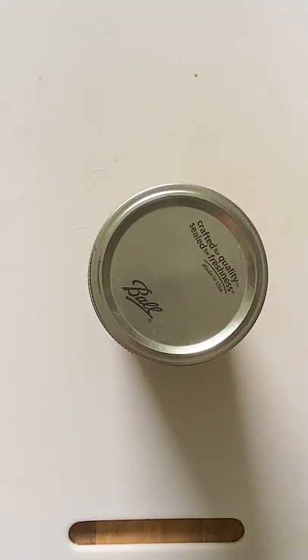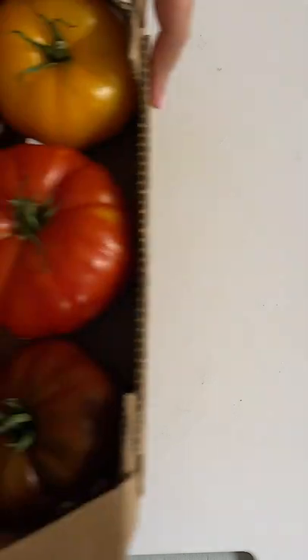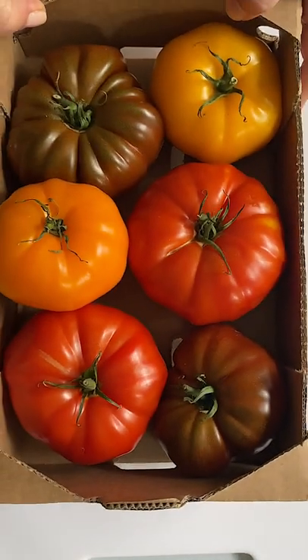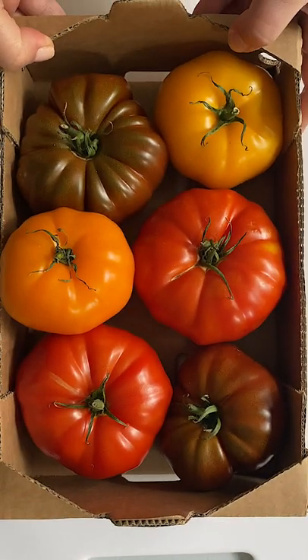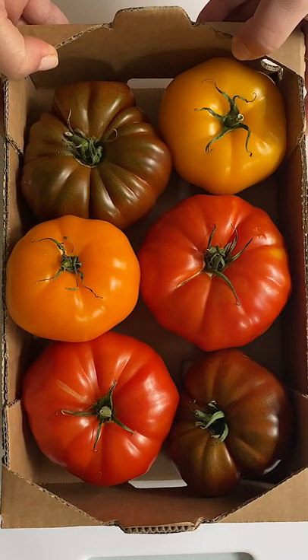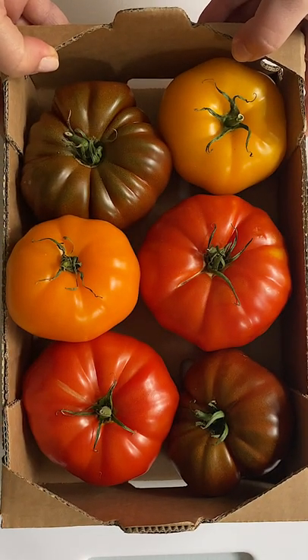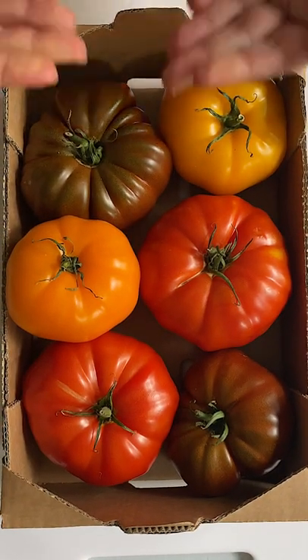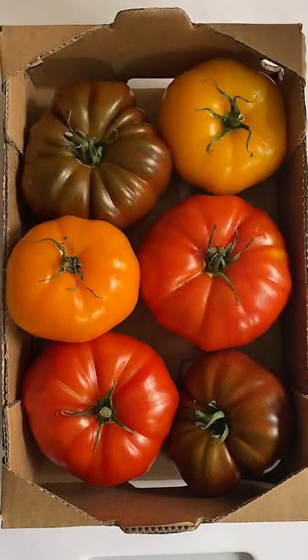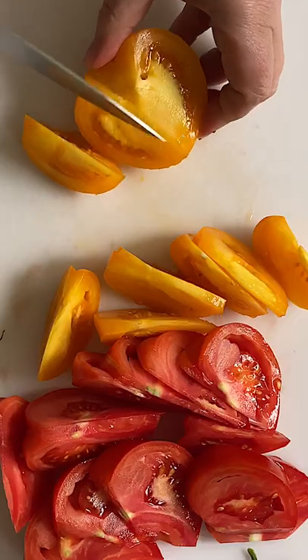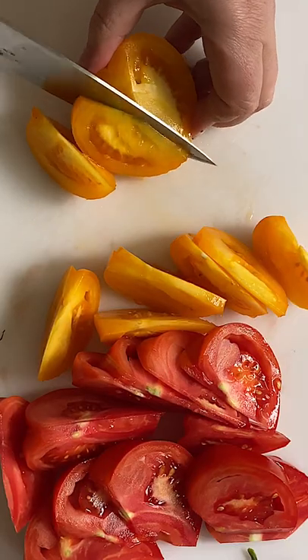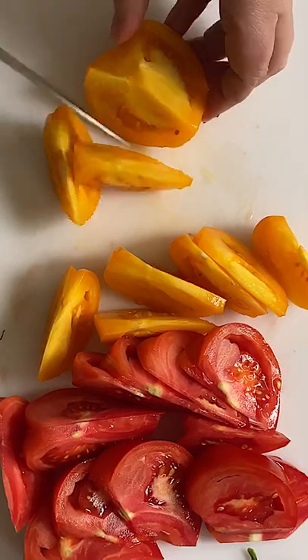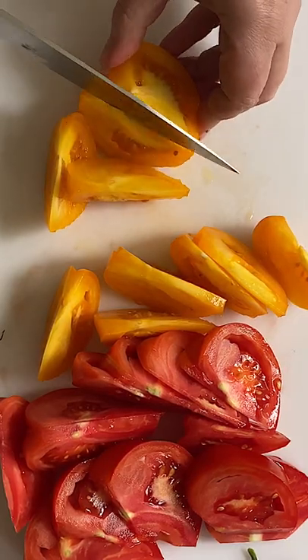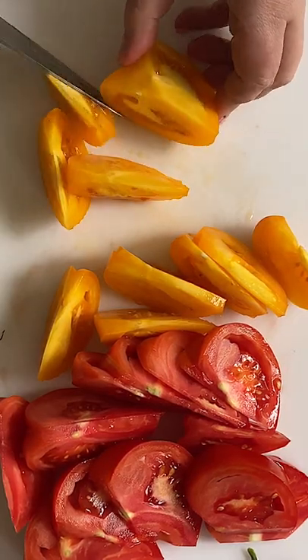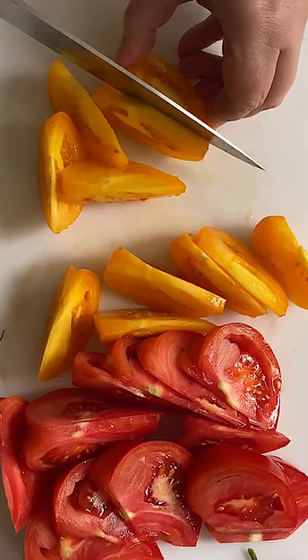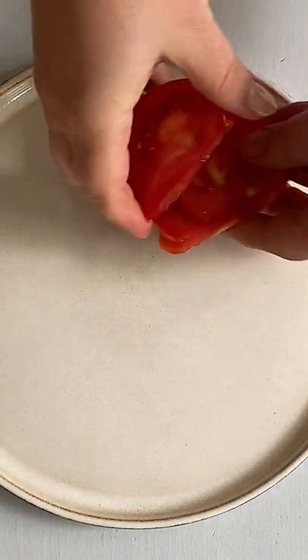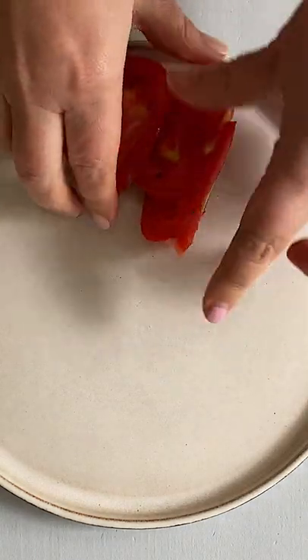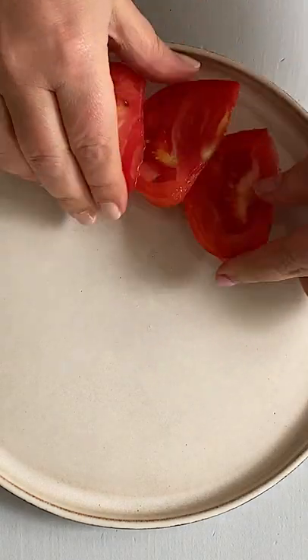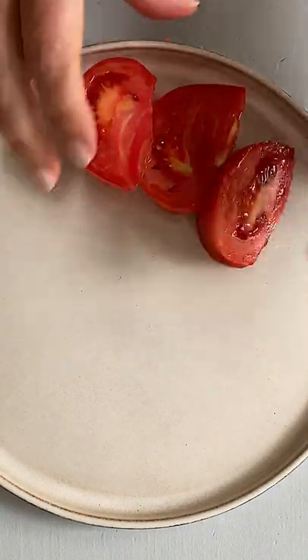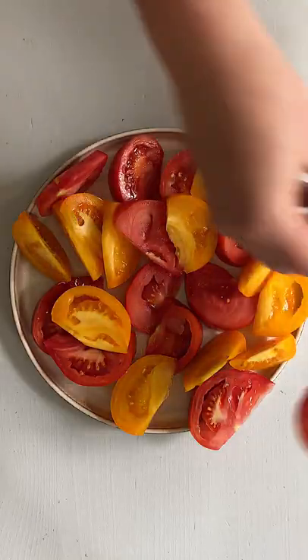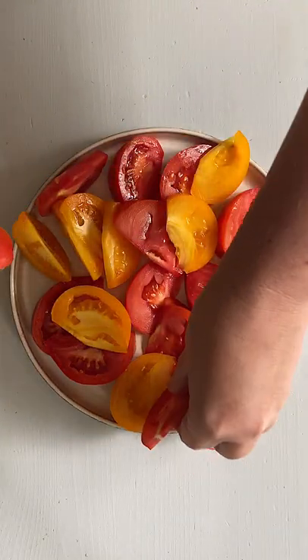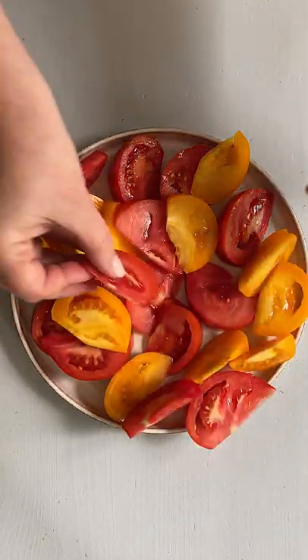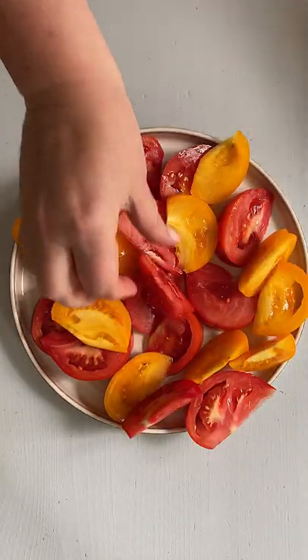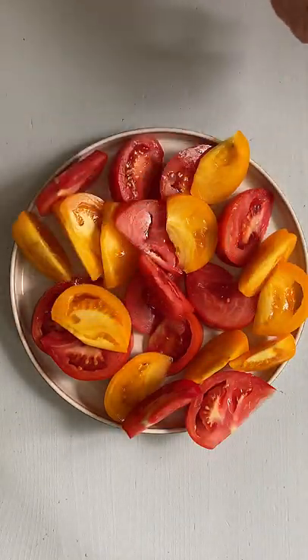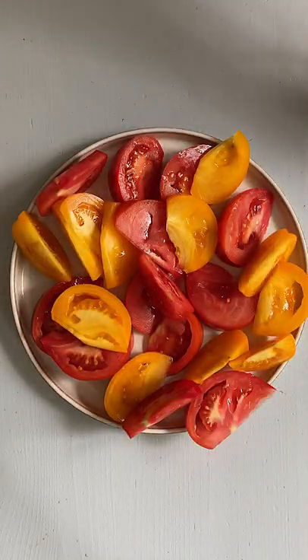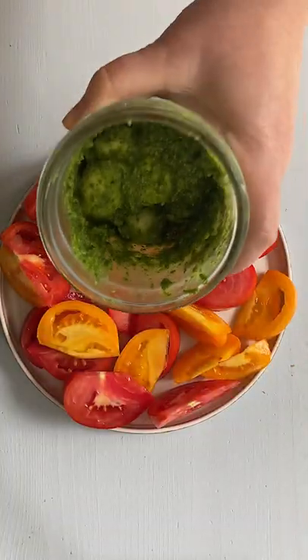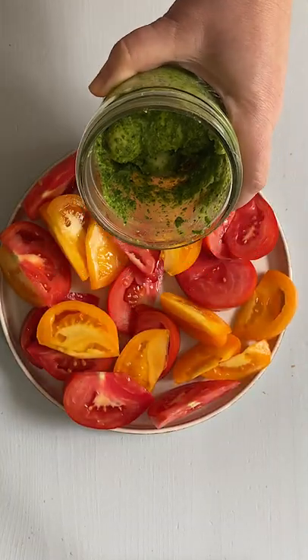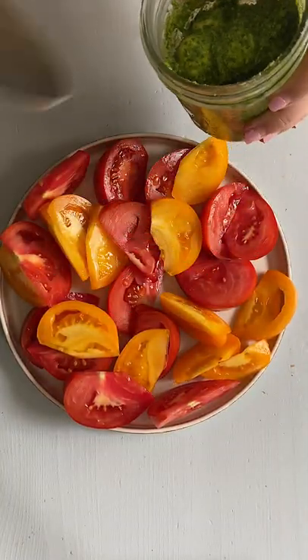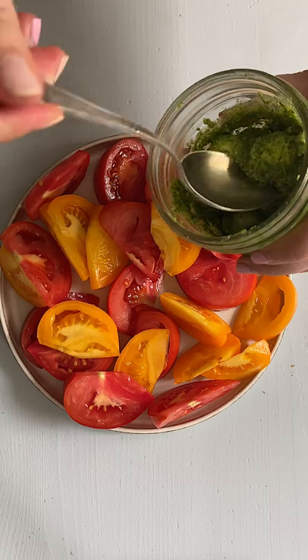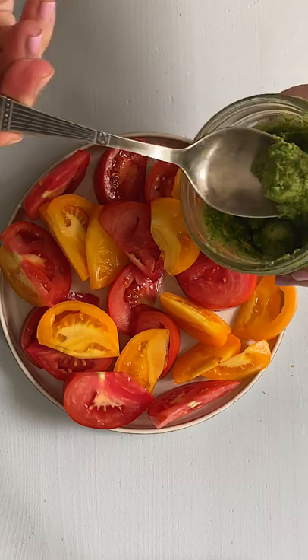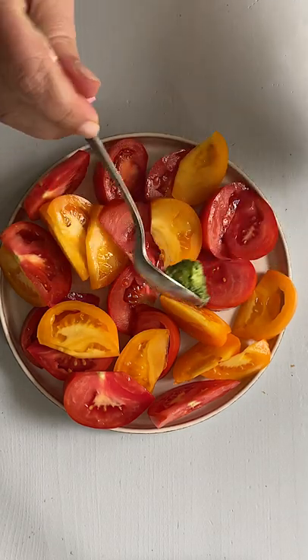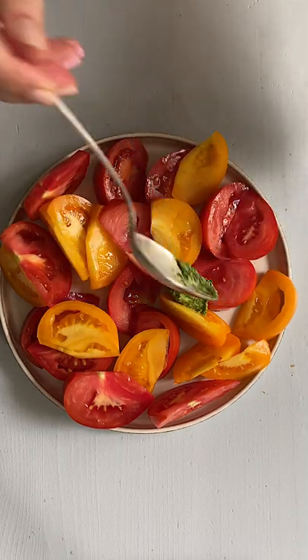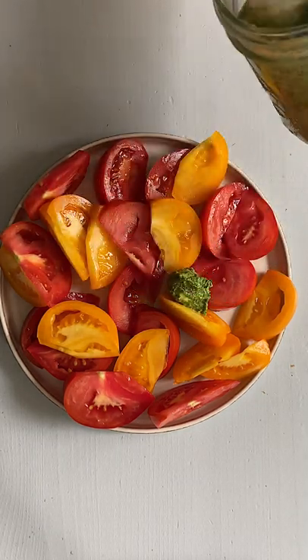Now look at these beautiful tomatoes. Cut them in wedges and arrange on a plate. Then top with the pesto marinated mozzarella pearls and fresh basil leaves.